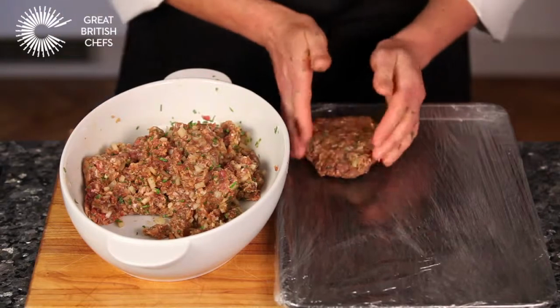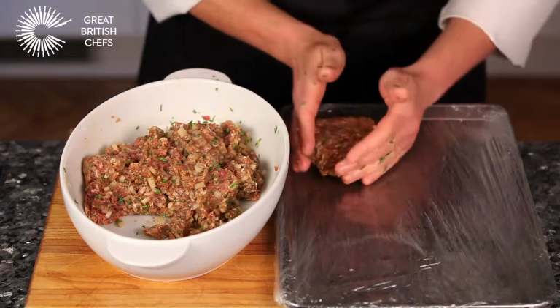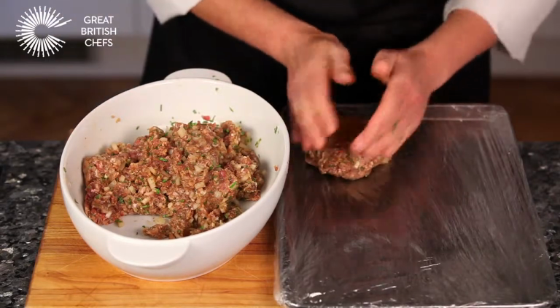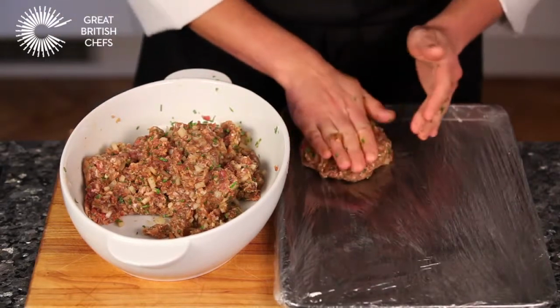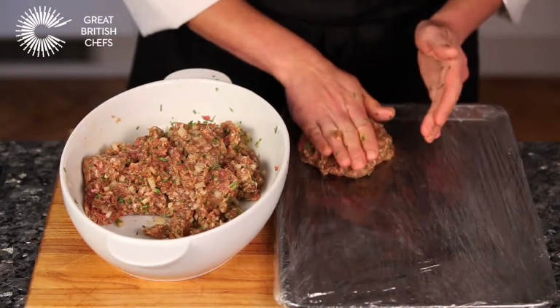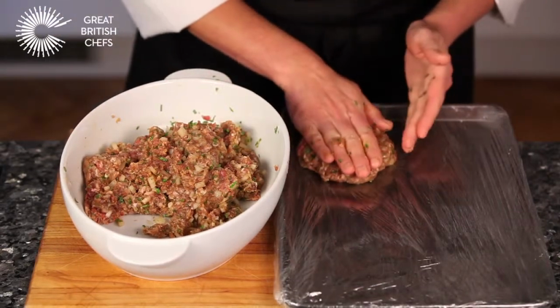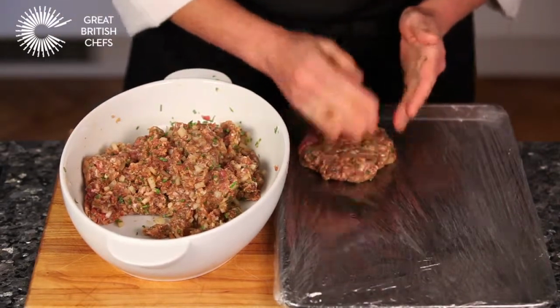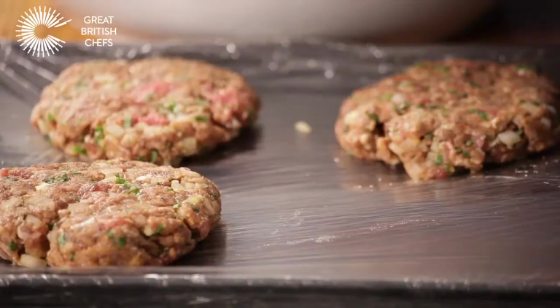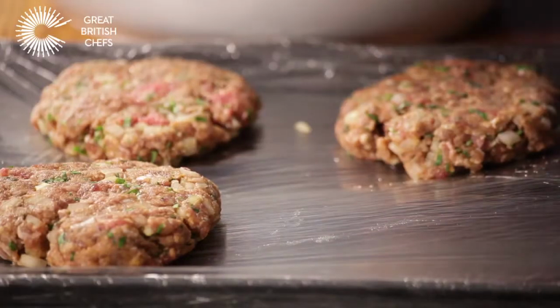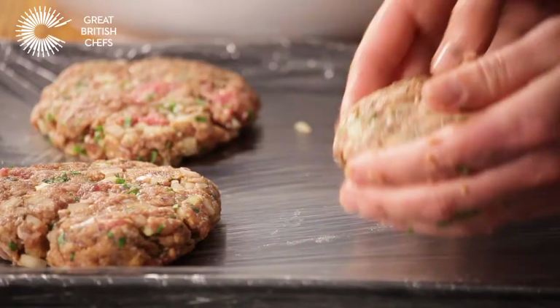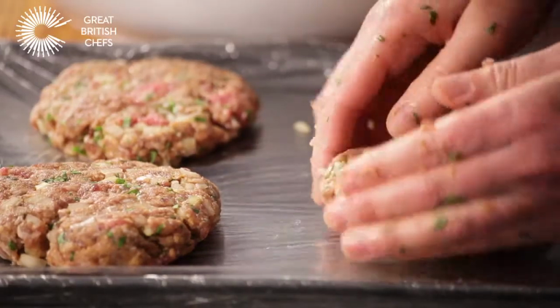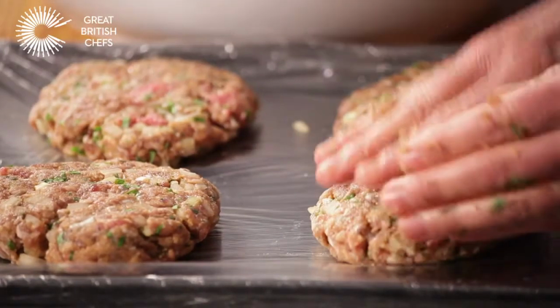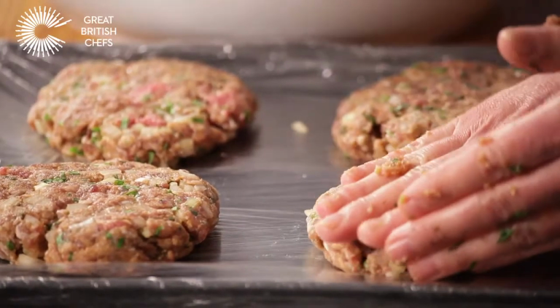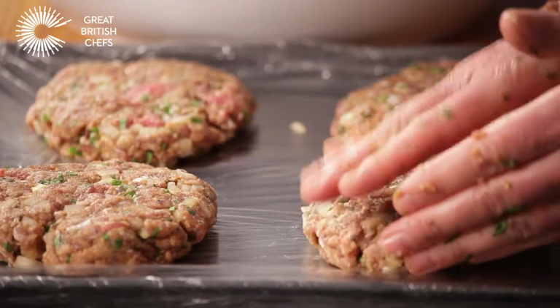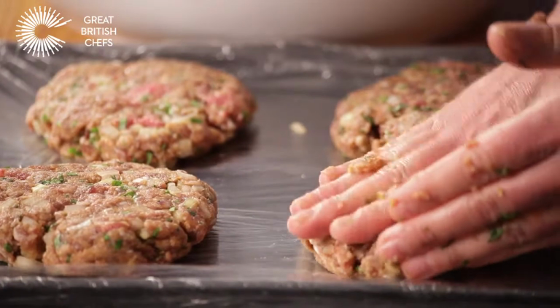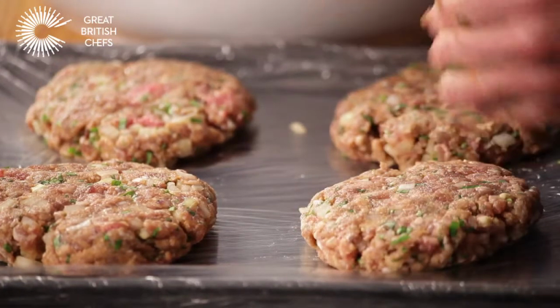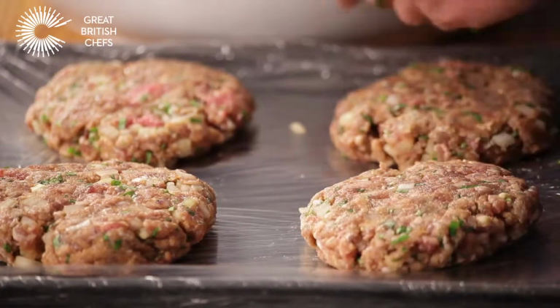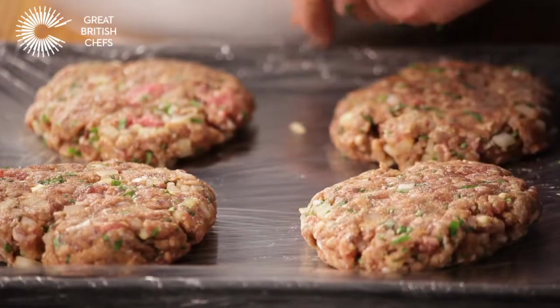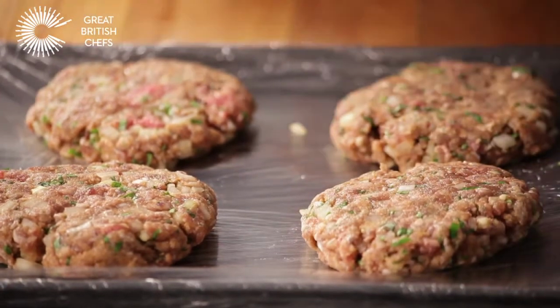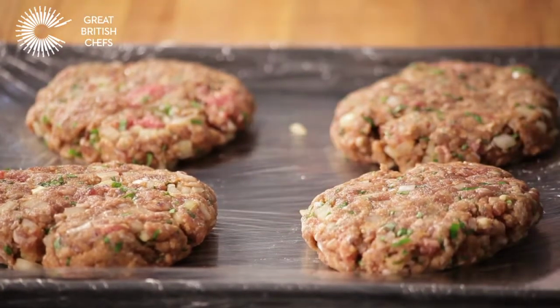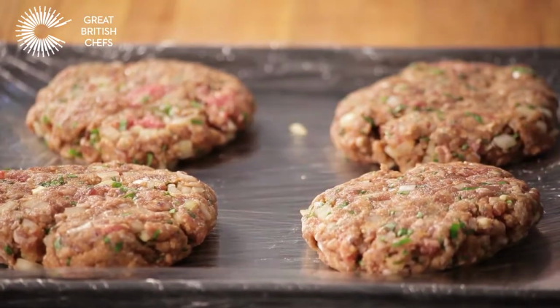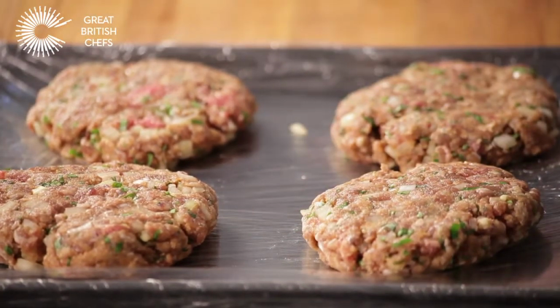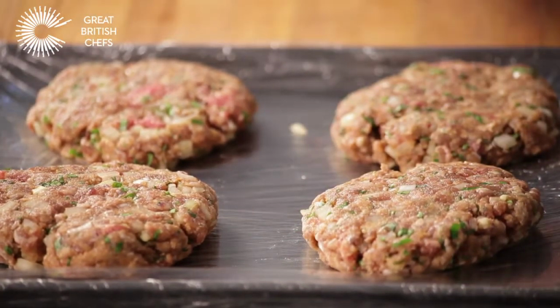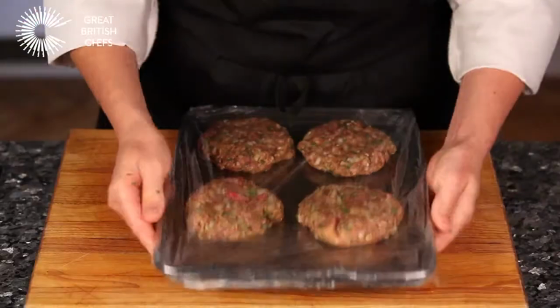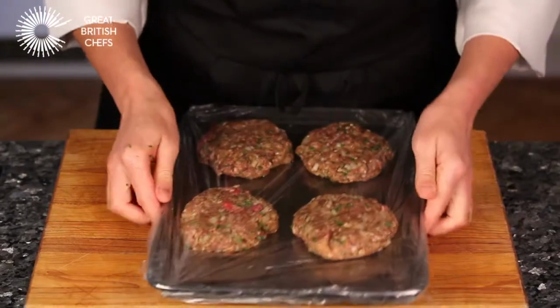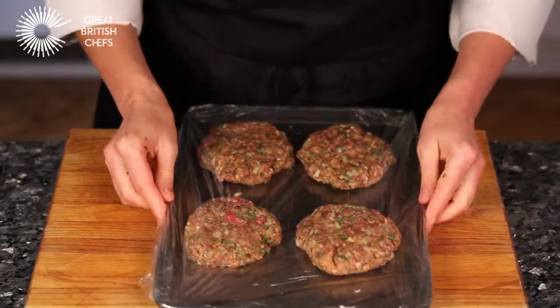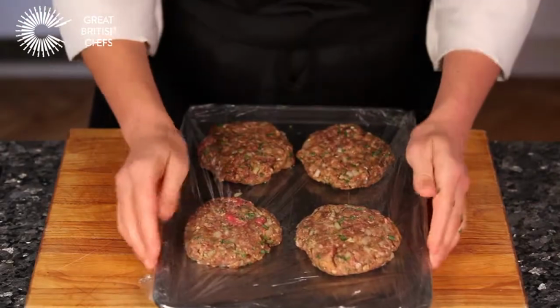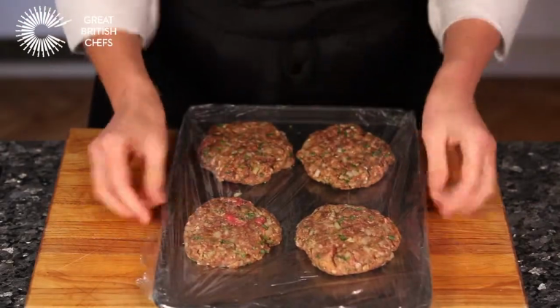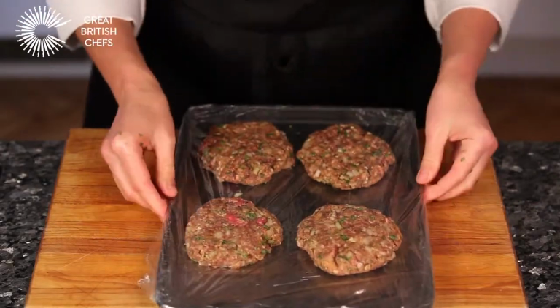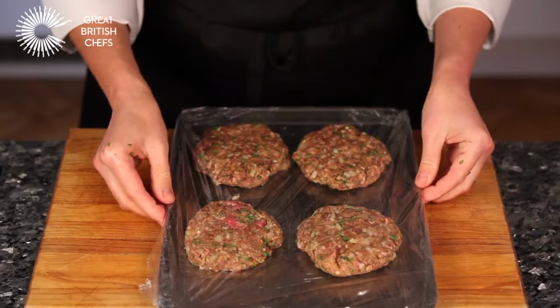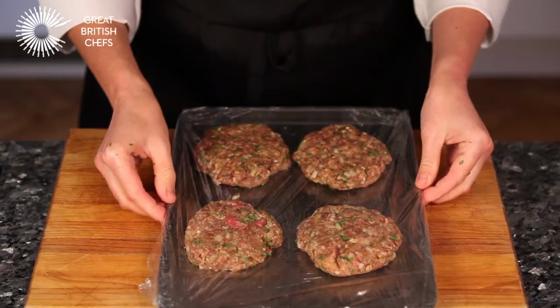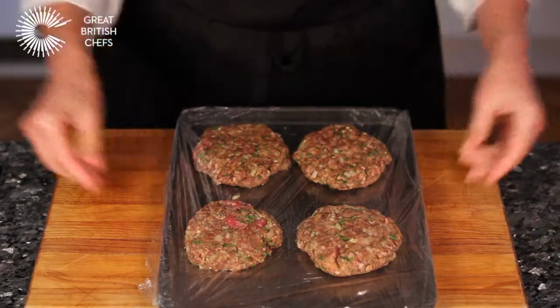Place each patty onto the lined baking tray. Flatten down the patties a little. Cover with another layer of cling film. Leave to set in the fridge for at least one hour before cooking.